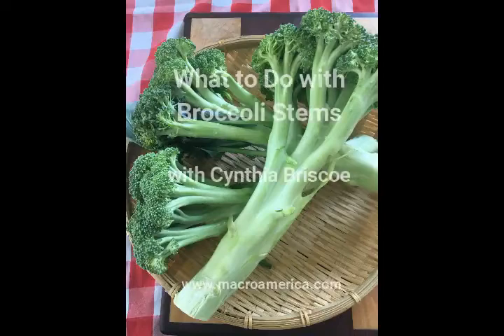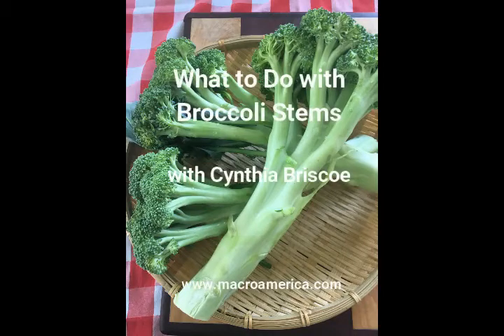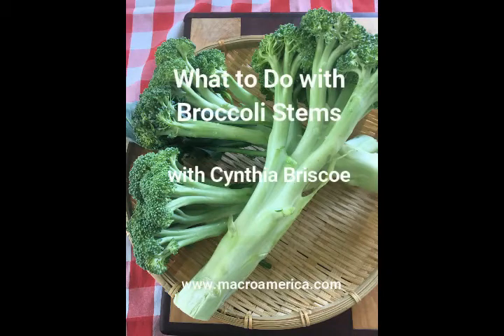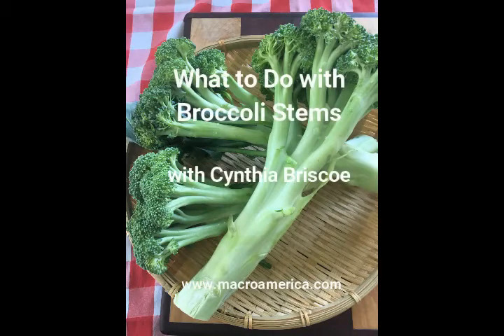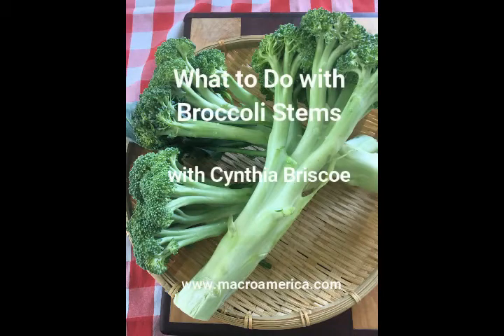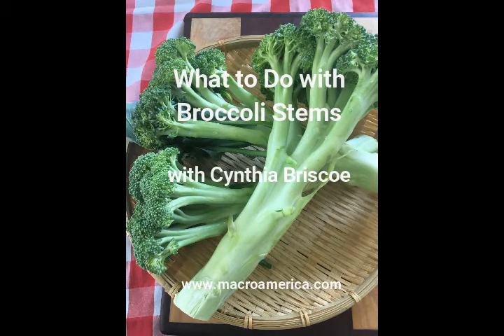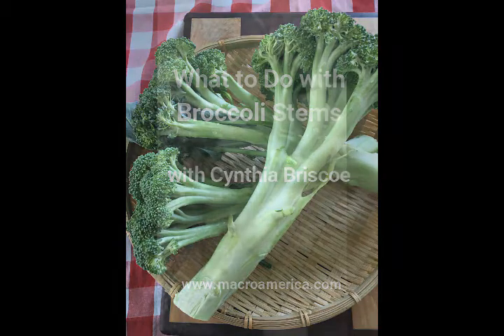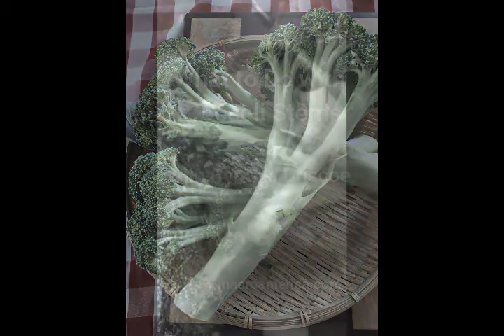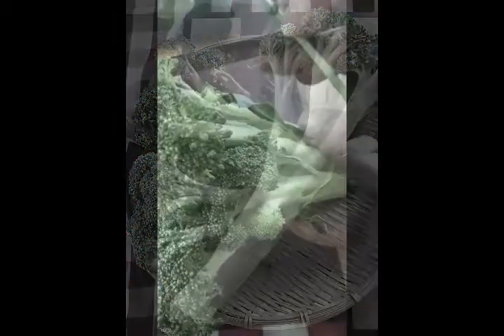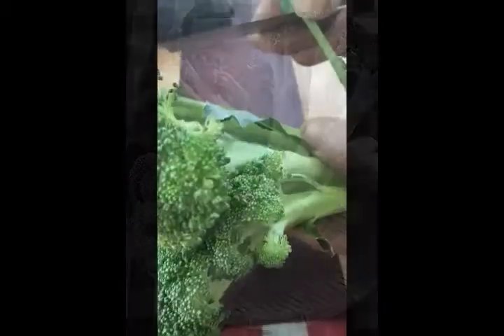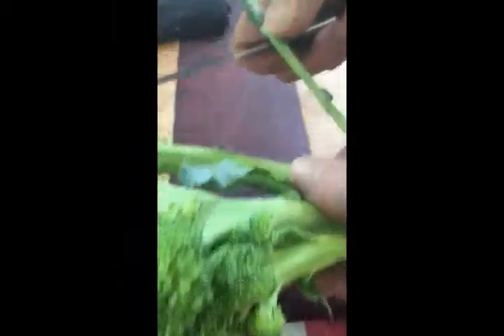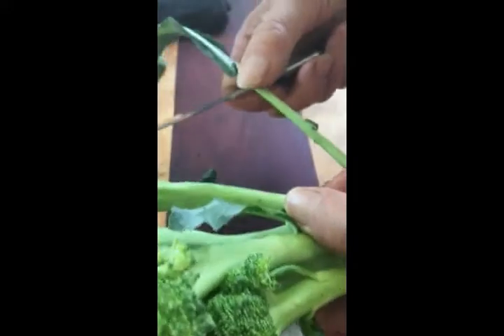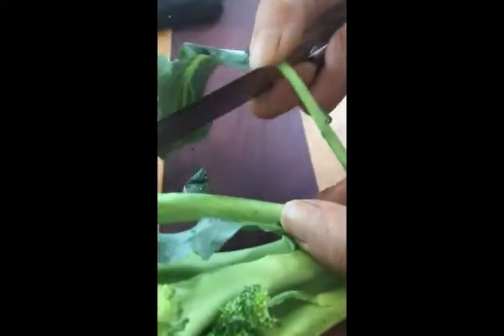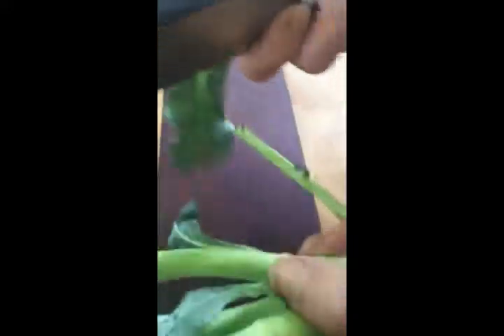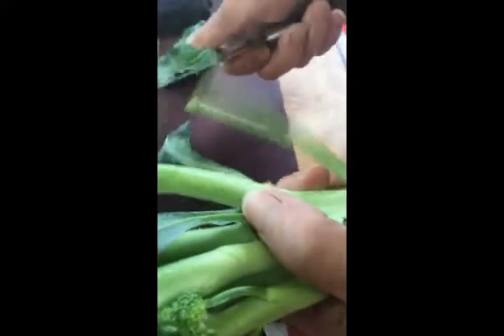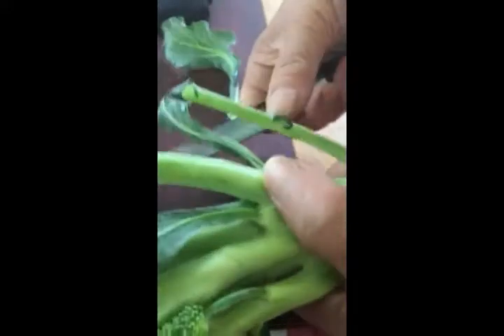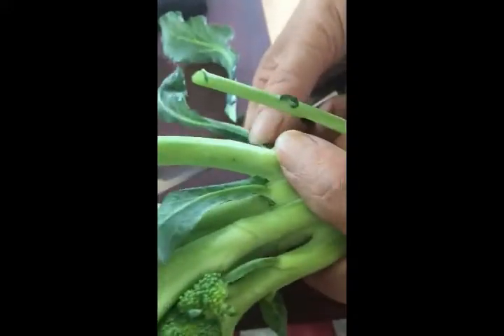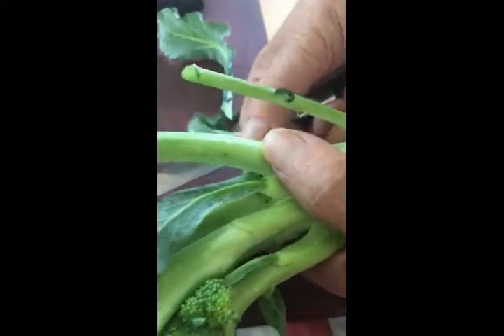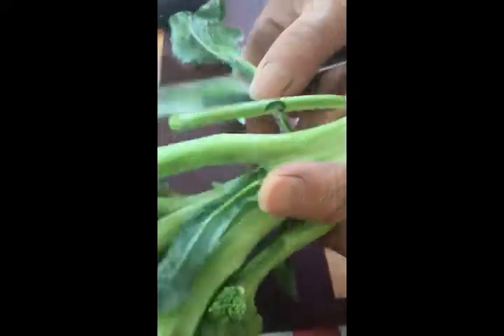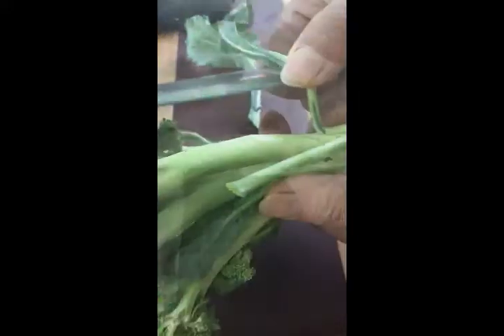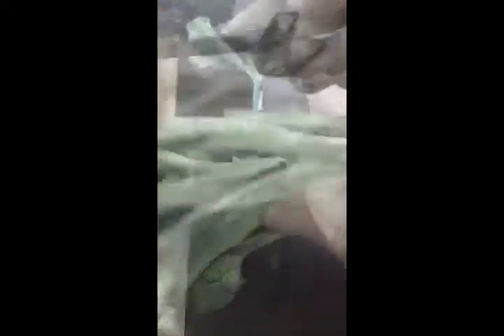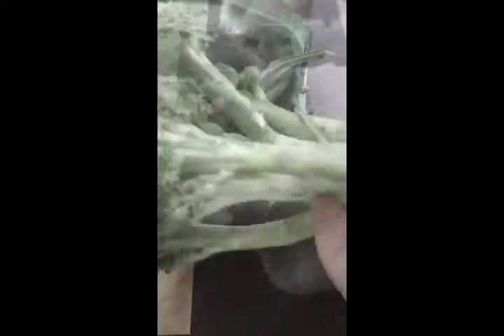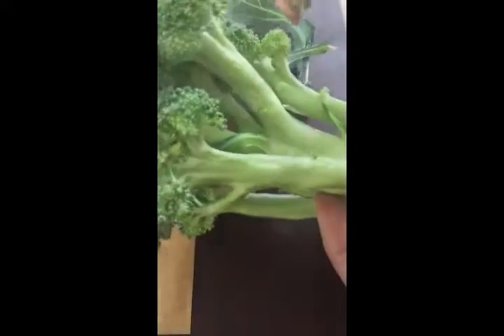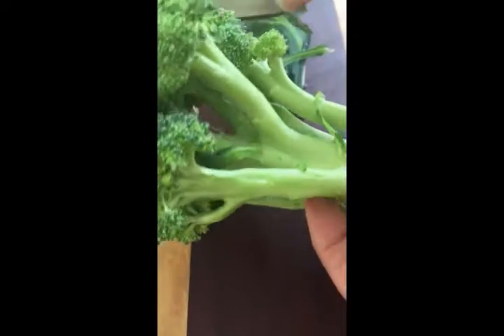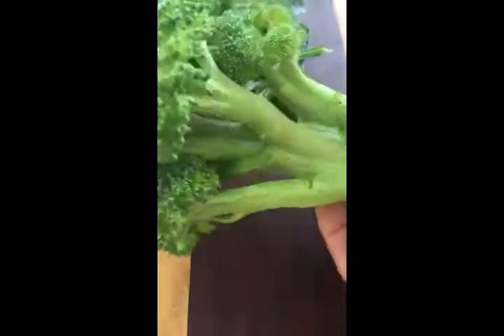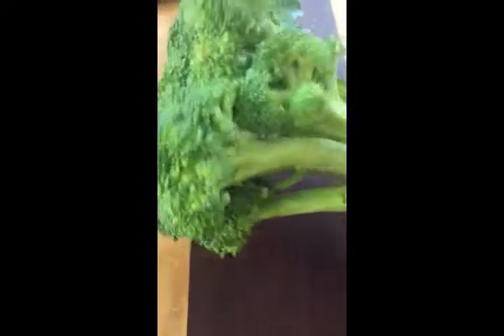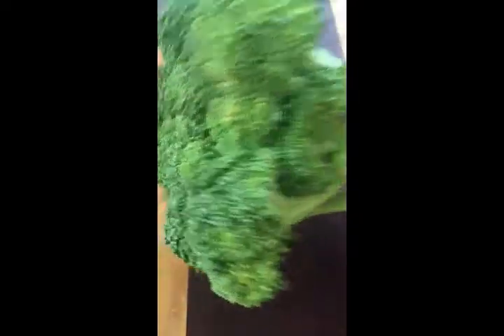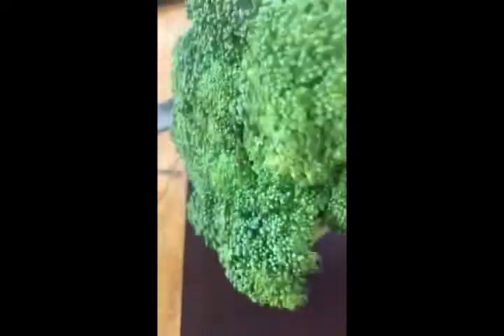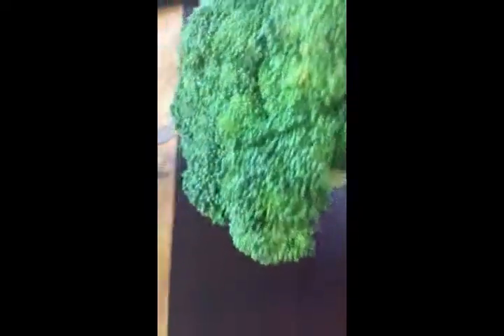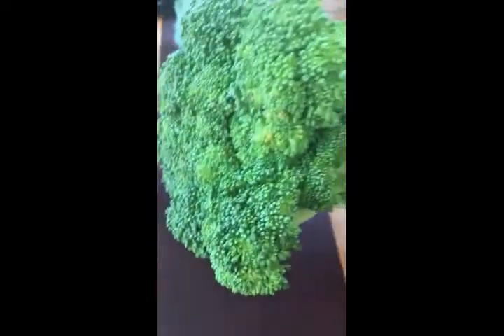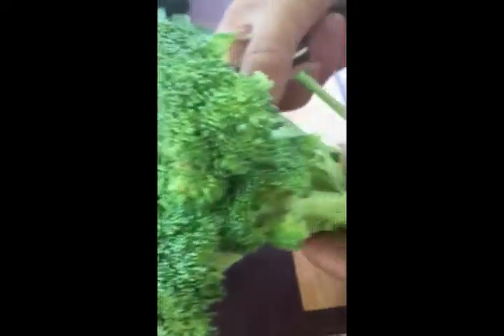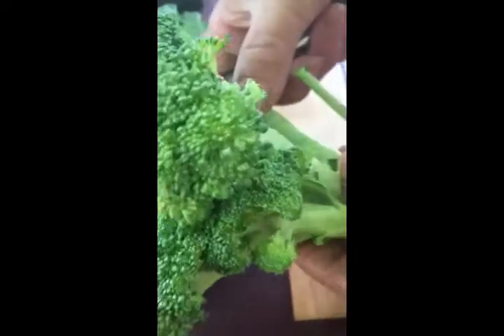What to do with broccoli stems? What do you do with yours? First of all, trim off the leaves and save those — they have a lot of vitamin C. Cook those with the florets.